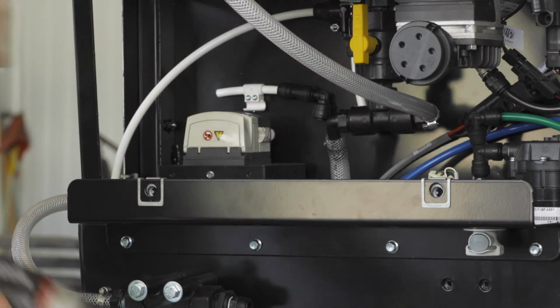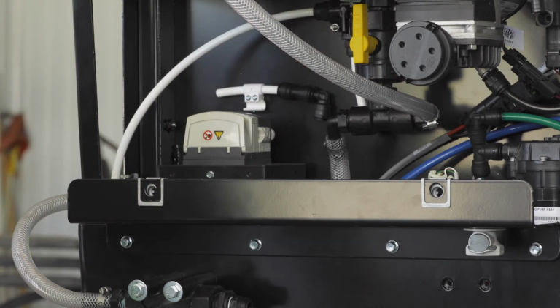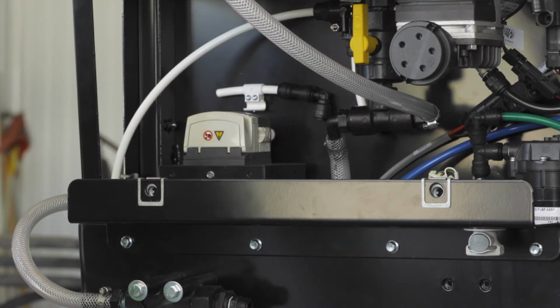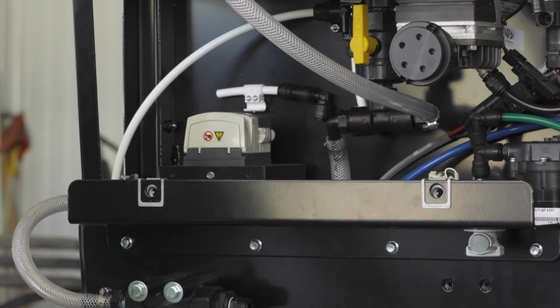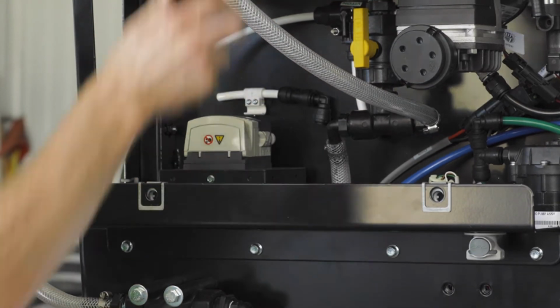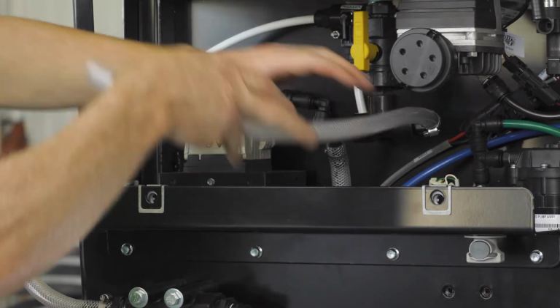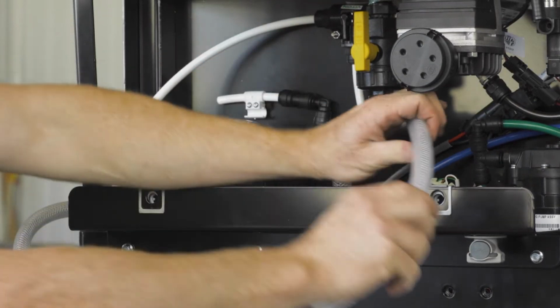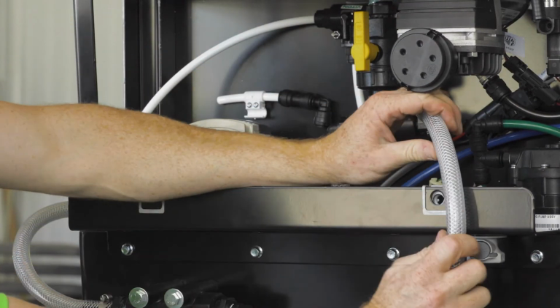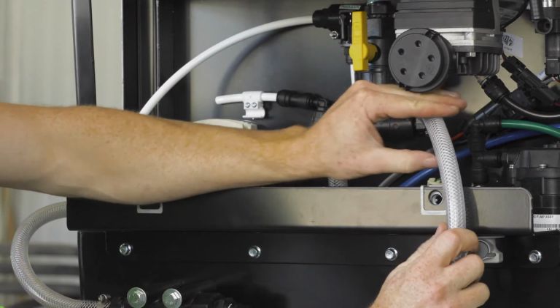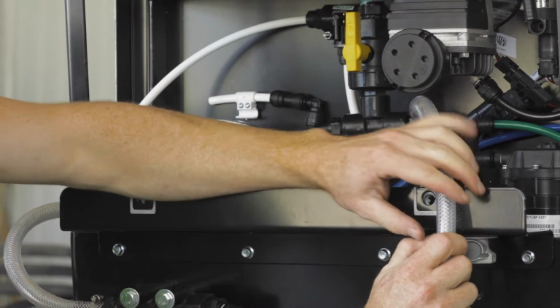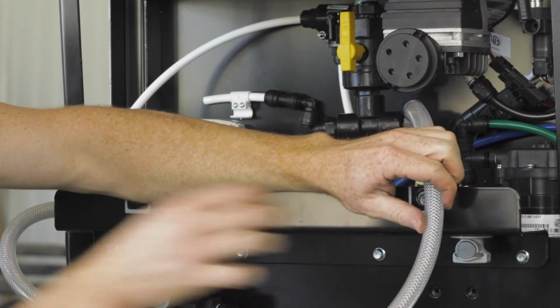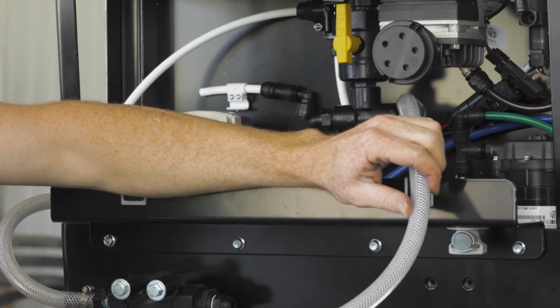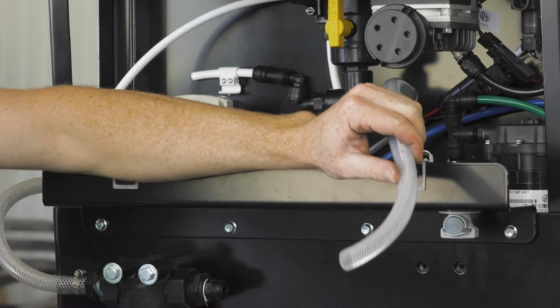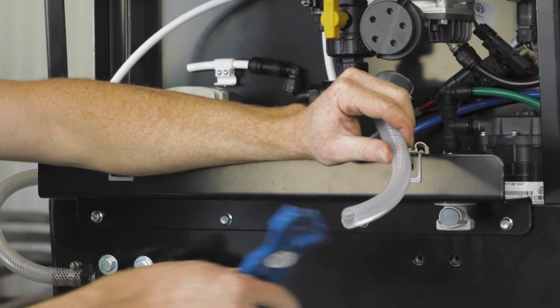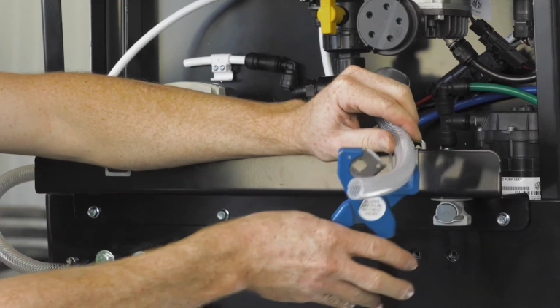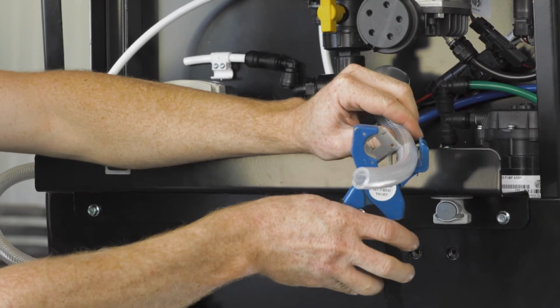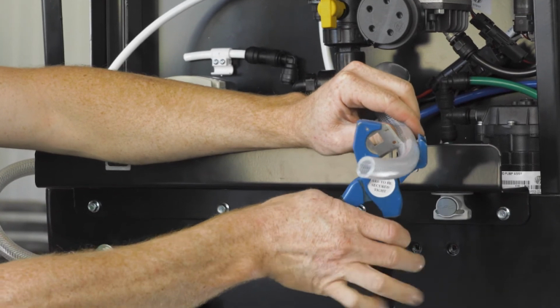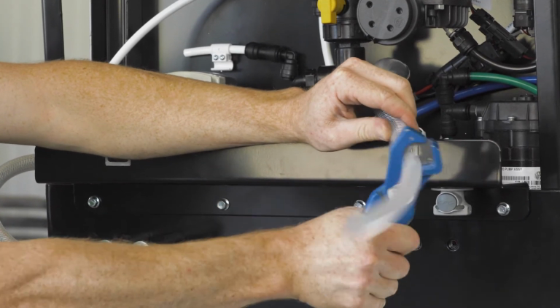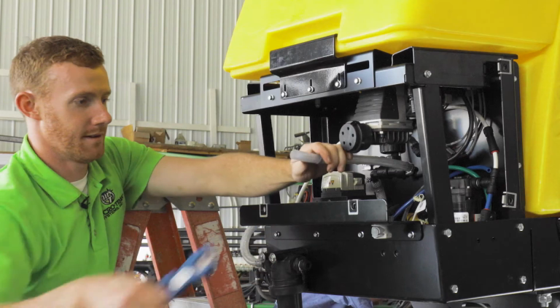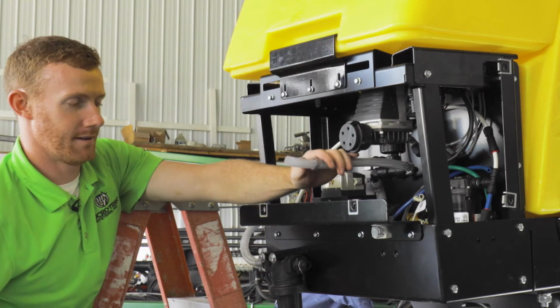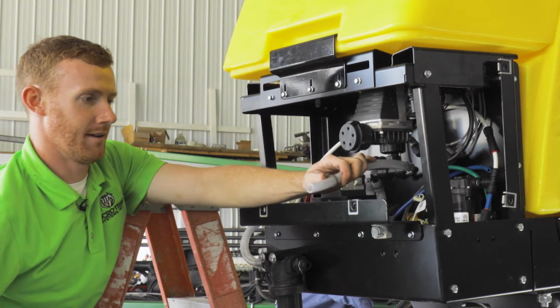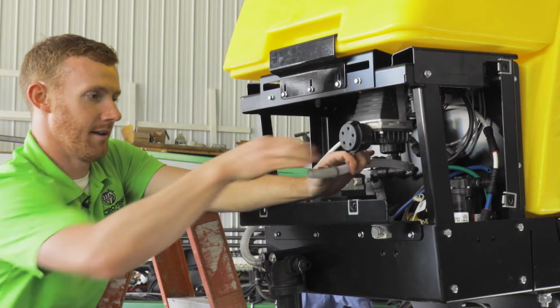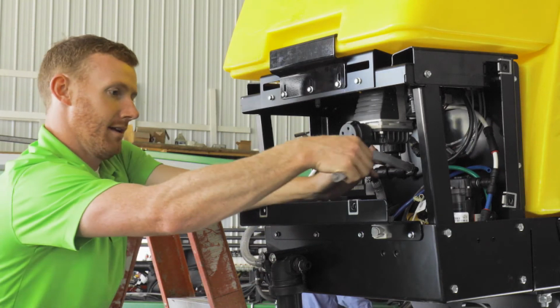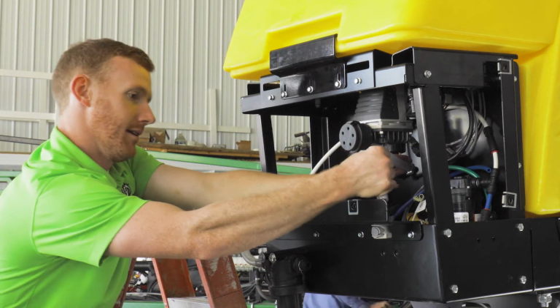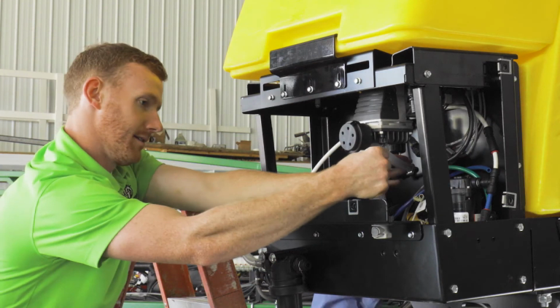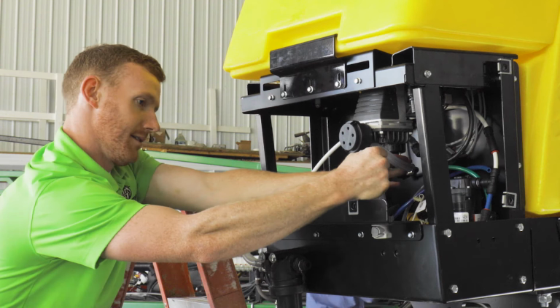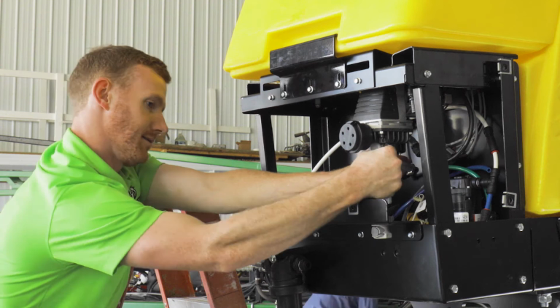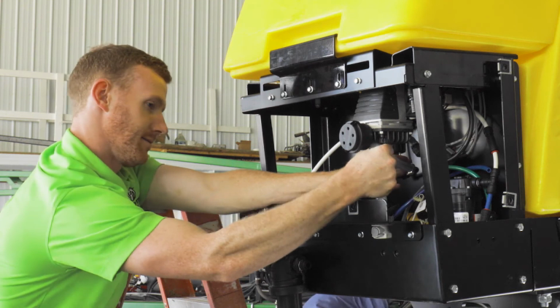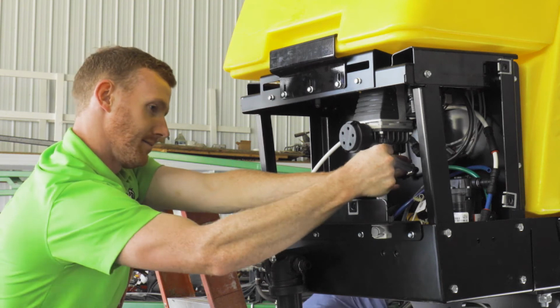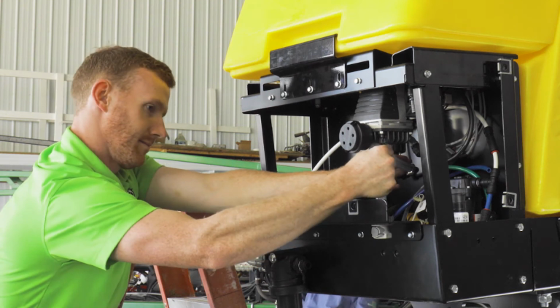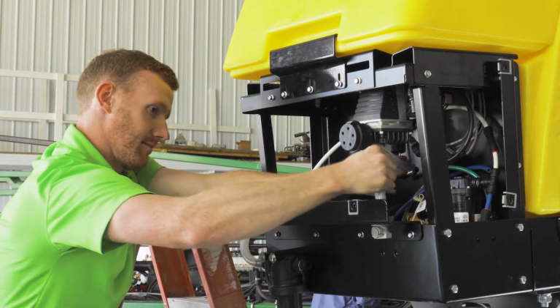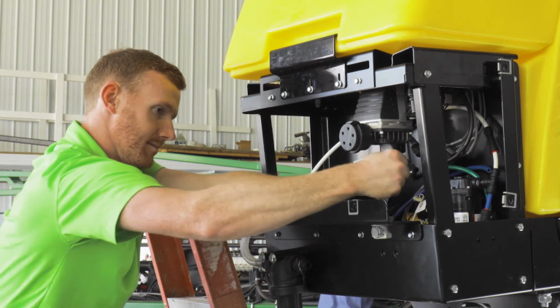When you route the plumbing, make sure that it will not interfere with any other components. The right leg of the T off the bottom of the product tank connects to a quick fill plug, which will allow you to fill and drain the product tank as needed.